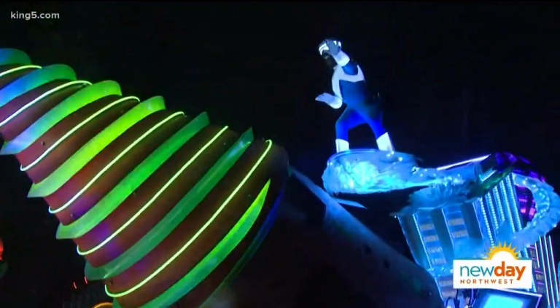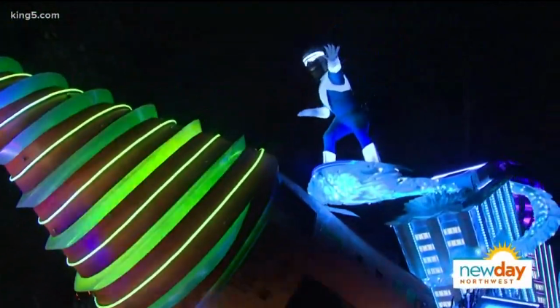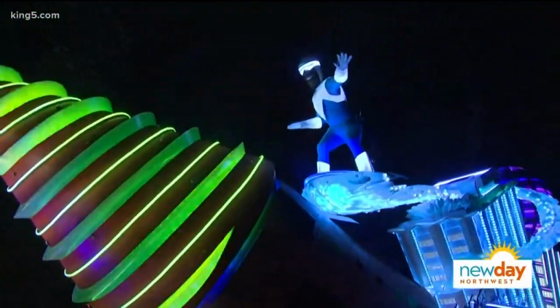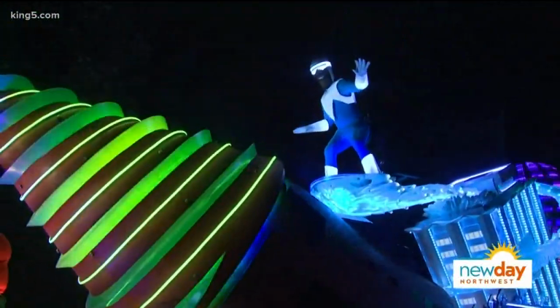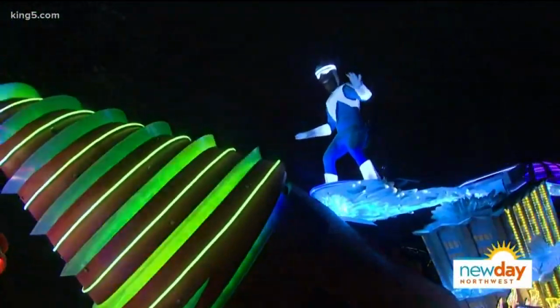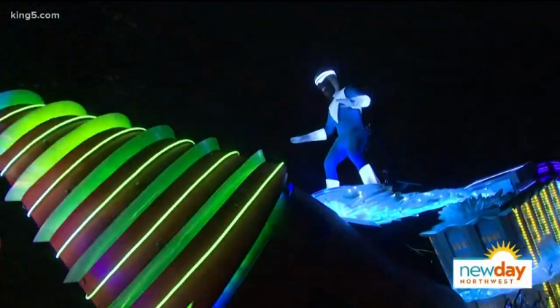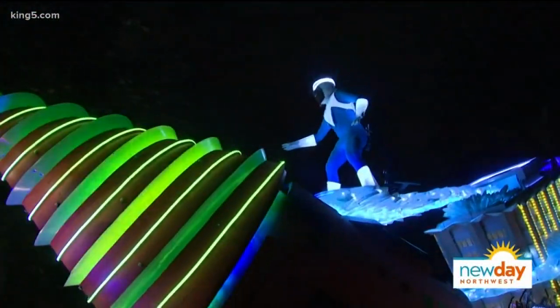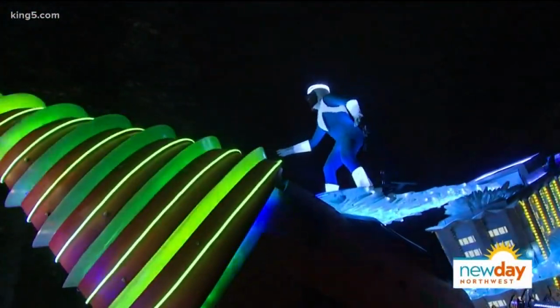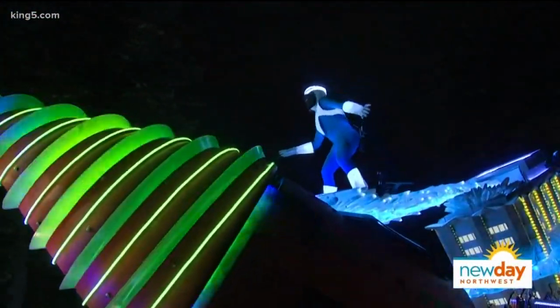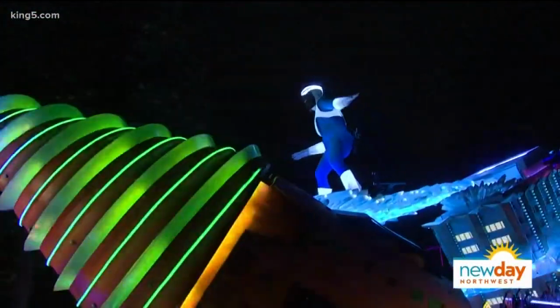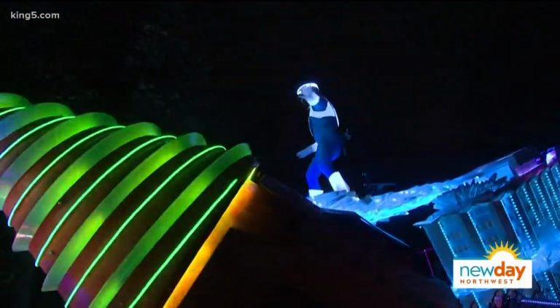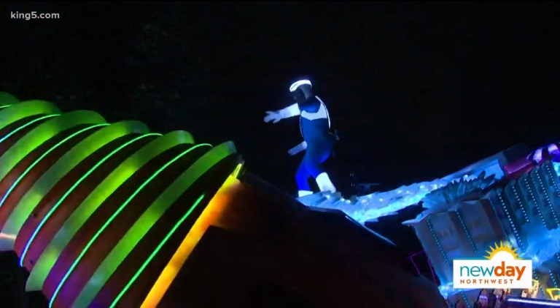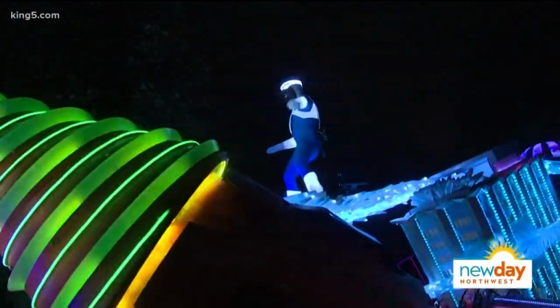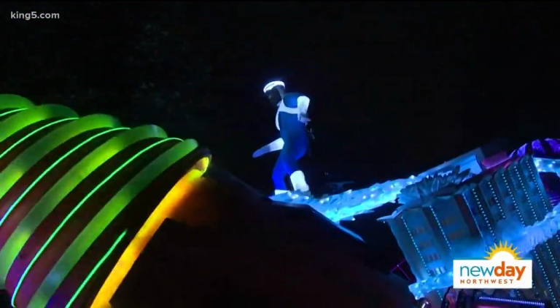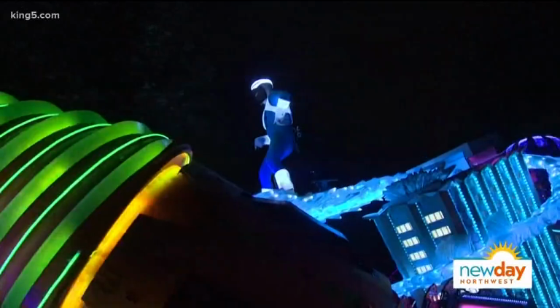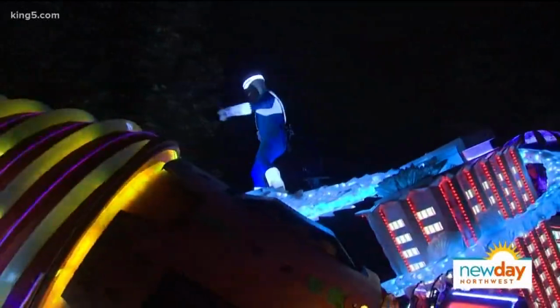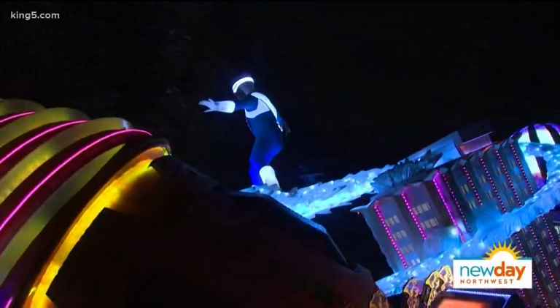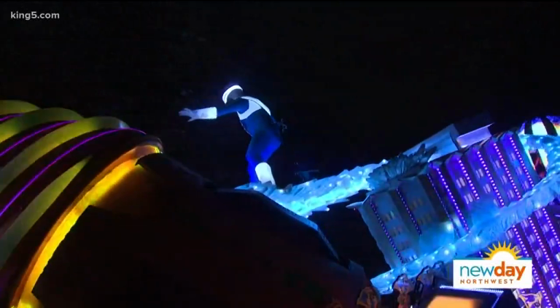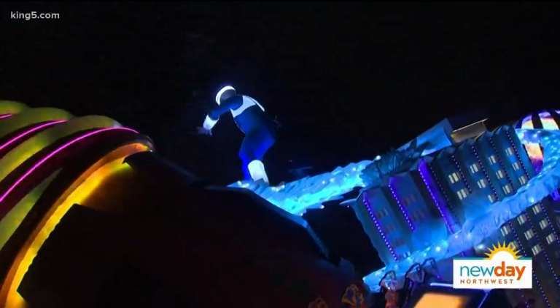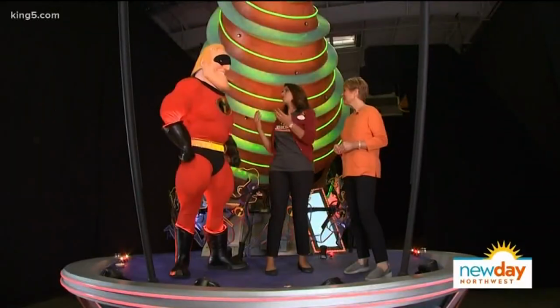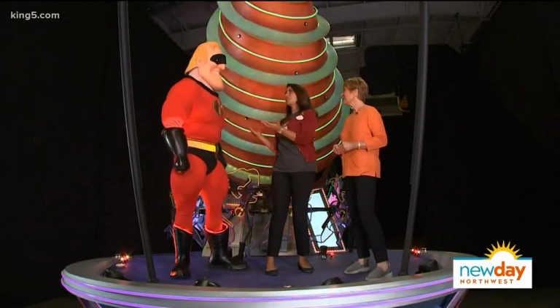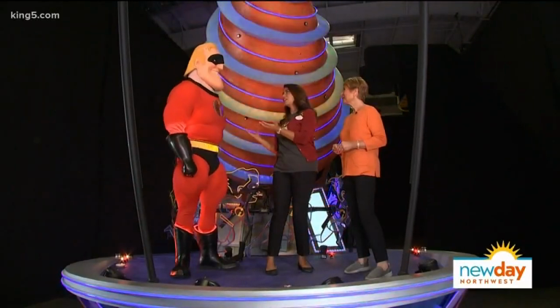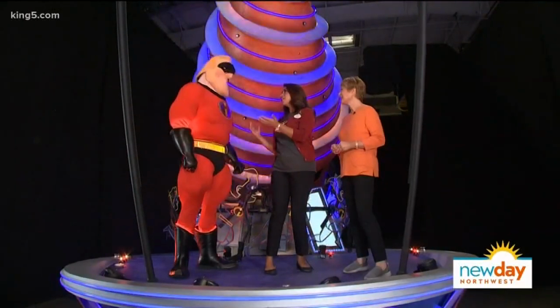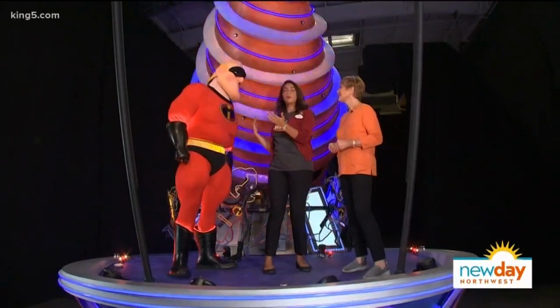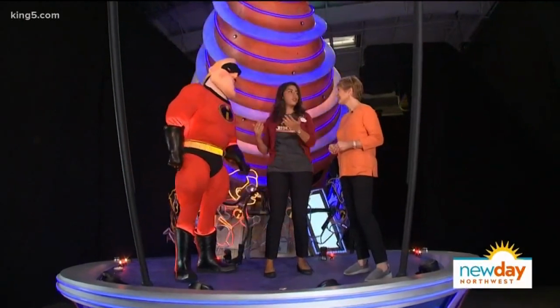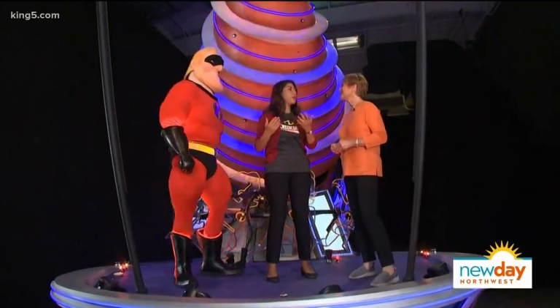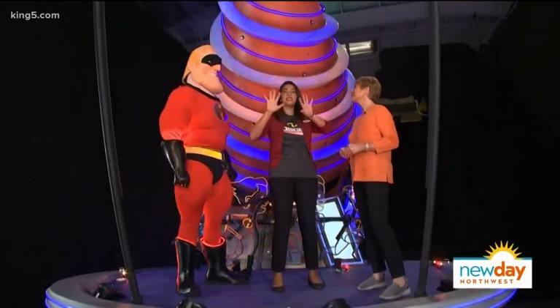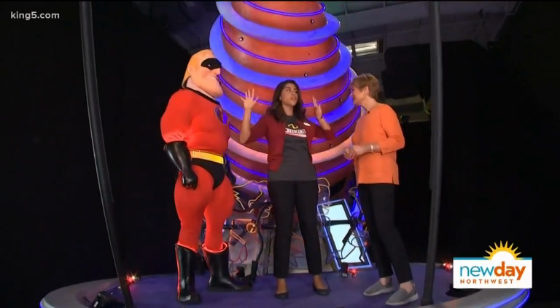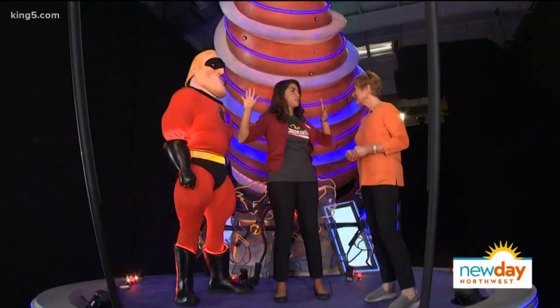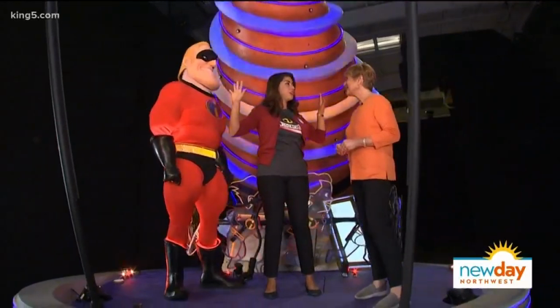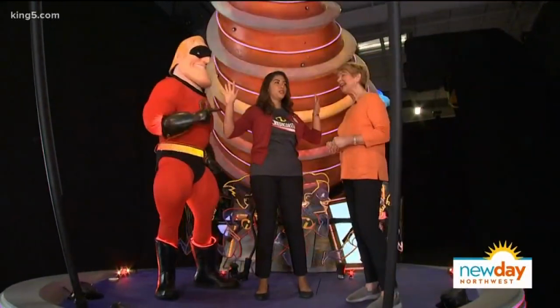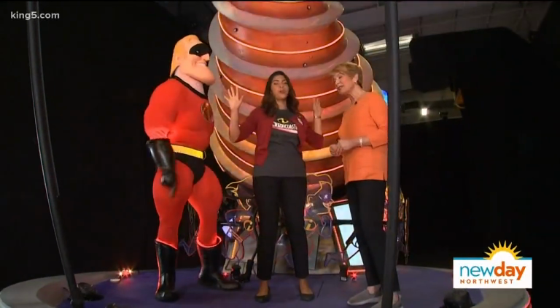We've also got their good pal Frozone, who stands on a 12-foot tall ice trail, which is really neat. And of course, we've also got the kids — they're helping out too. Violet's got her force field up, which is great.